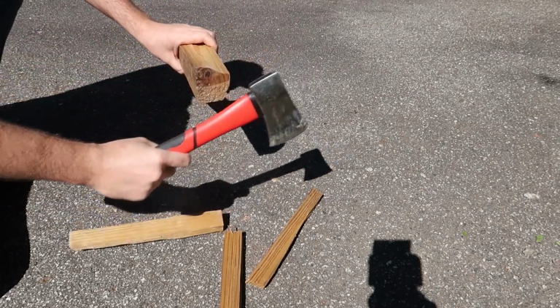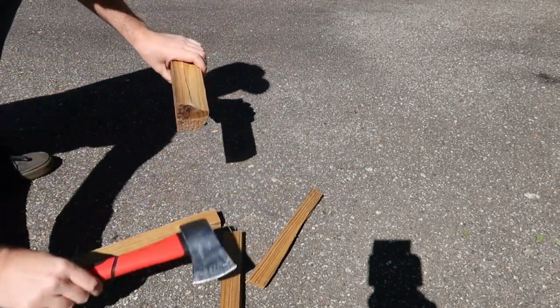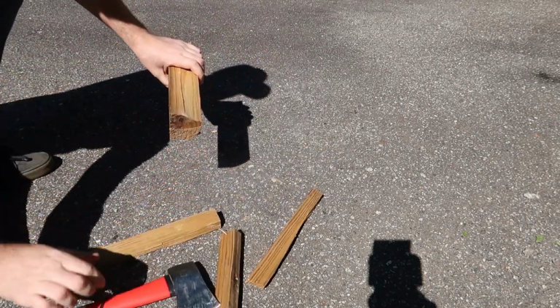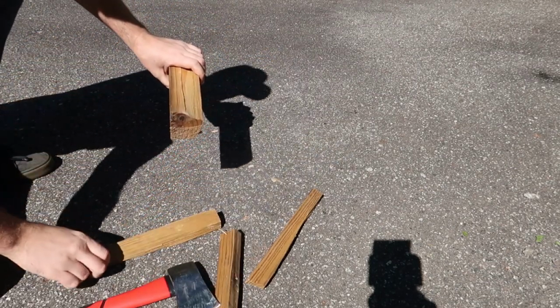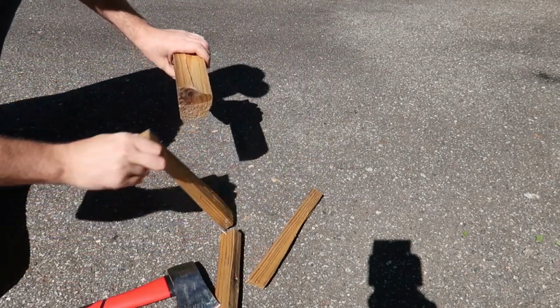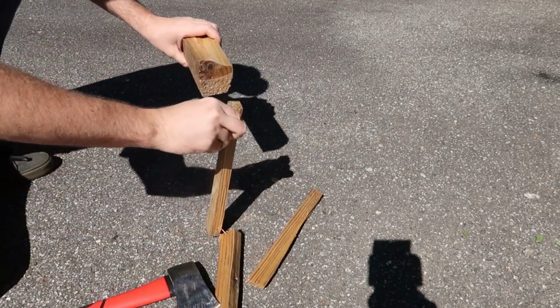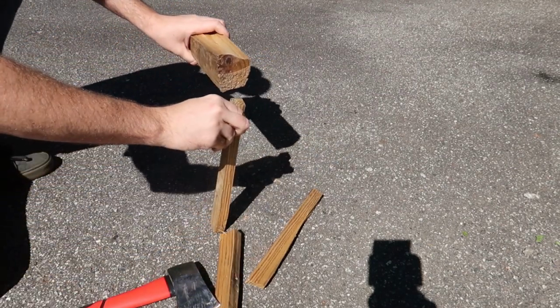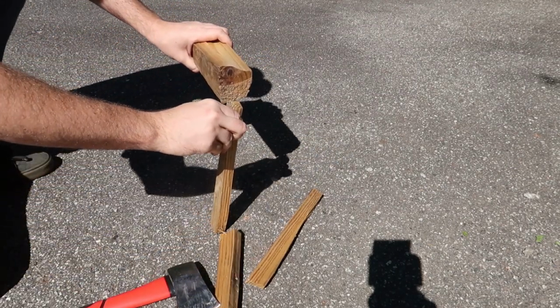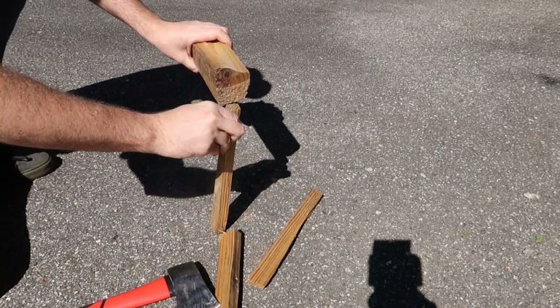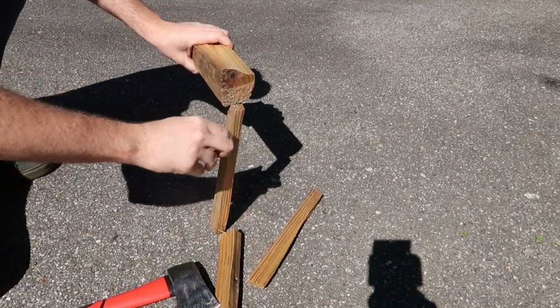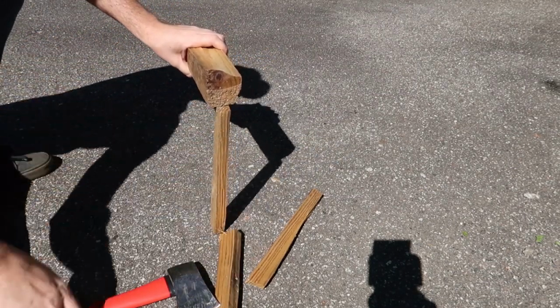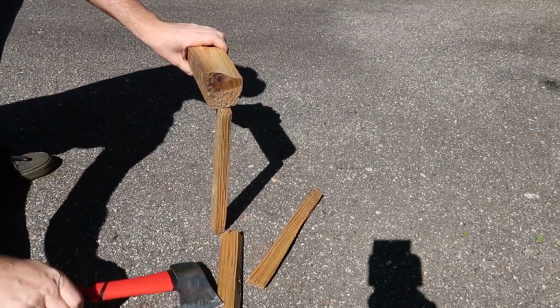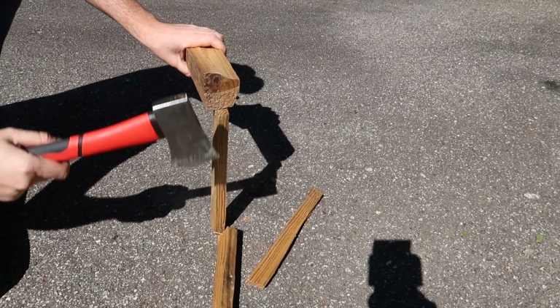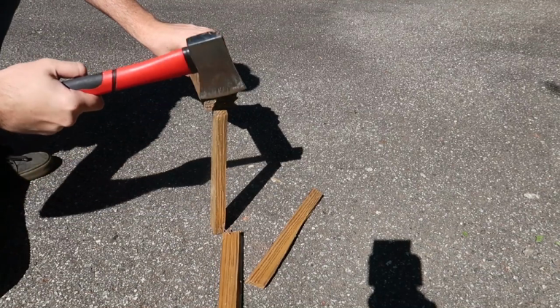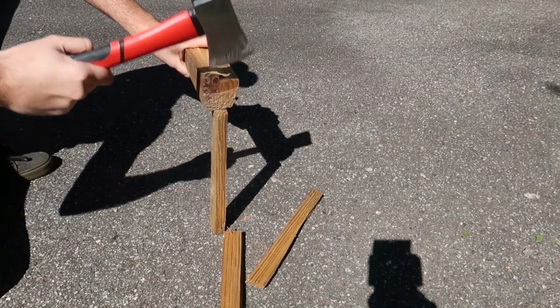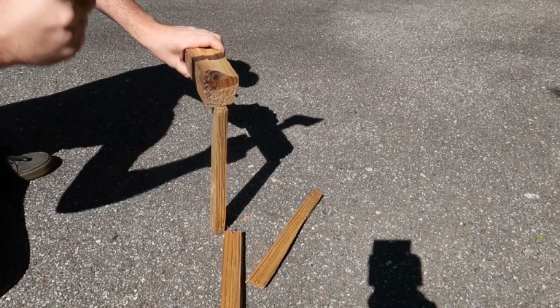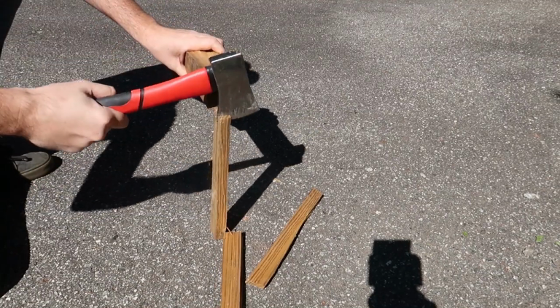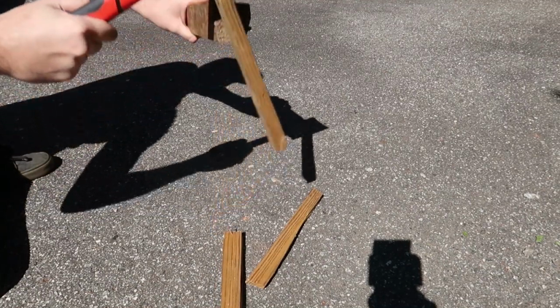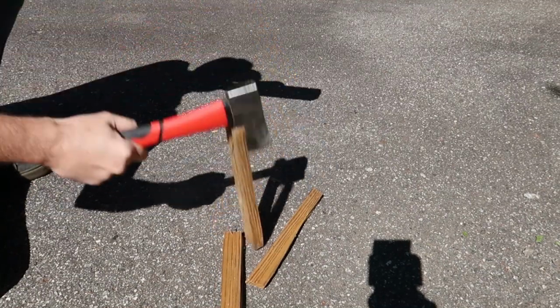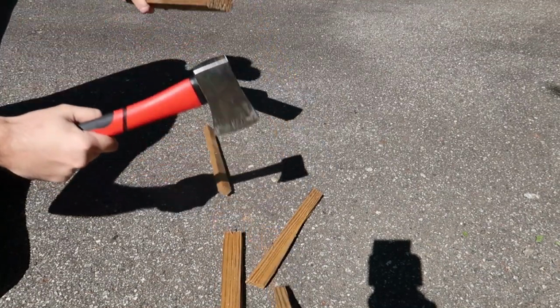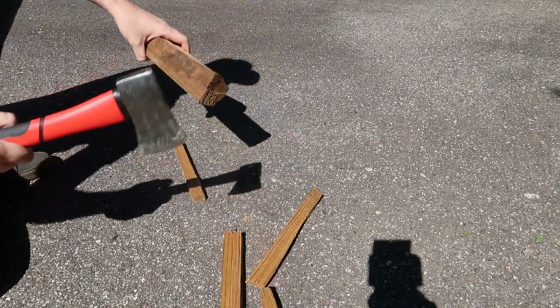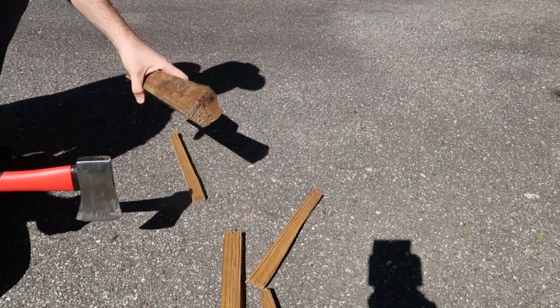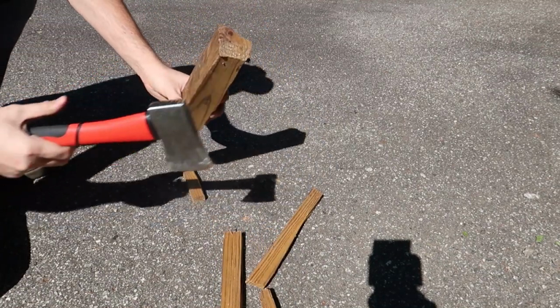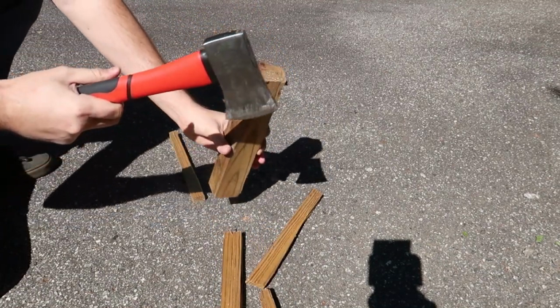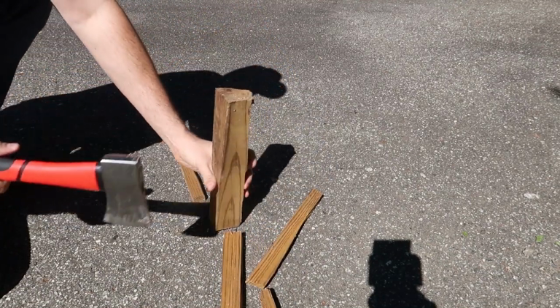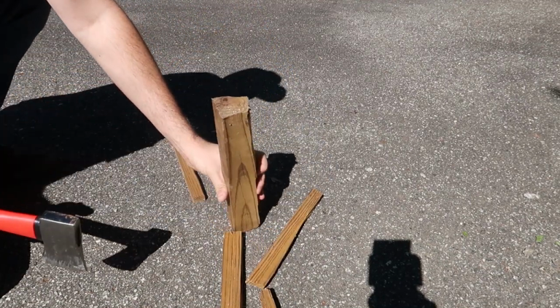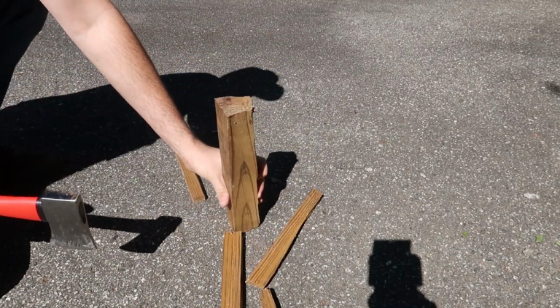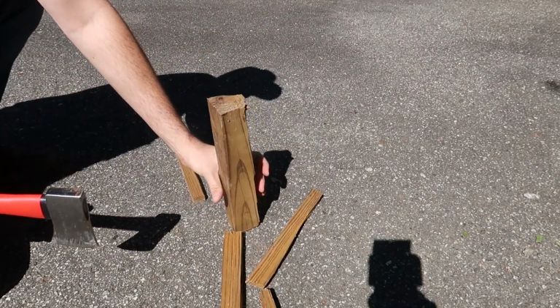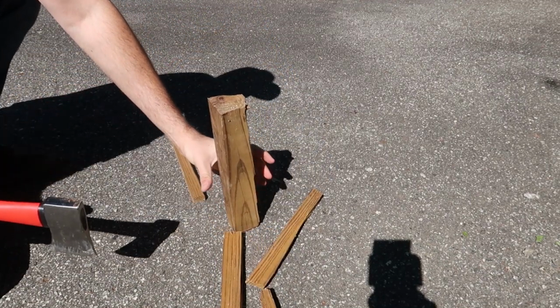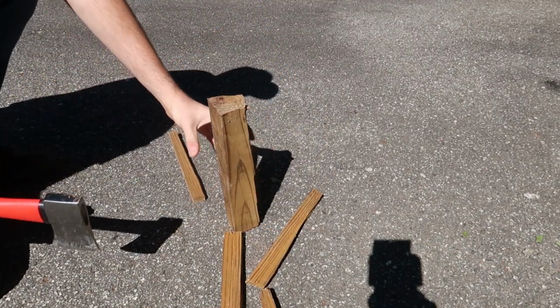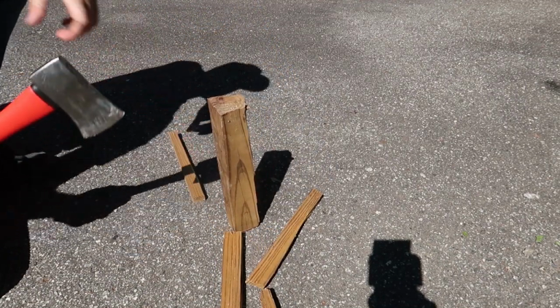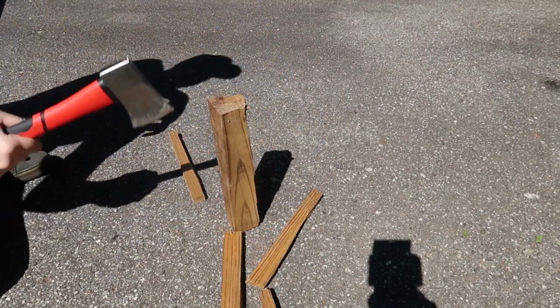Whoops, hit the handle. No big deal — it's only $12. It's only $12. One more piece right here.